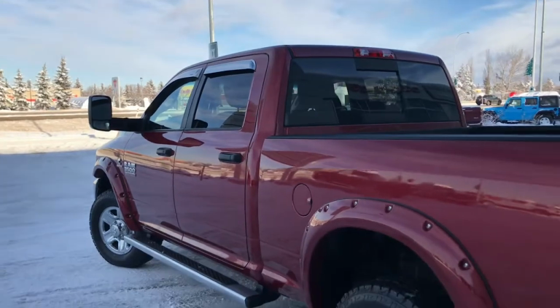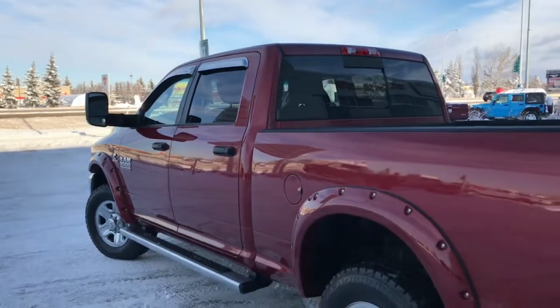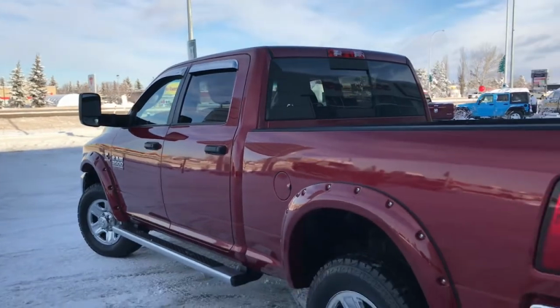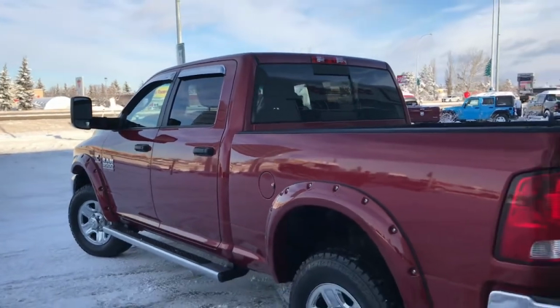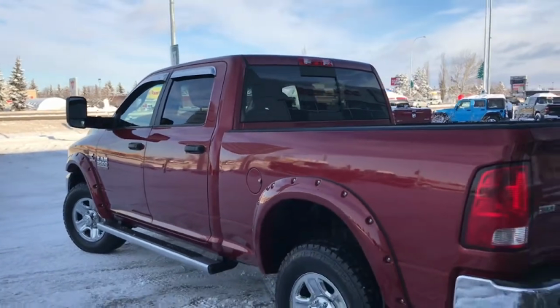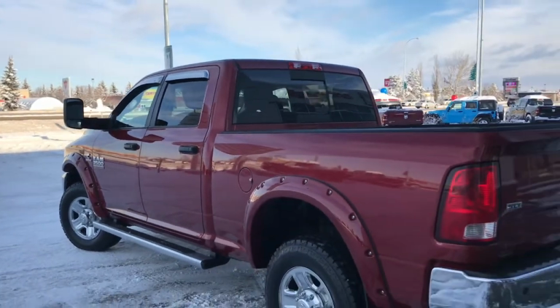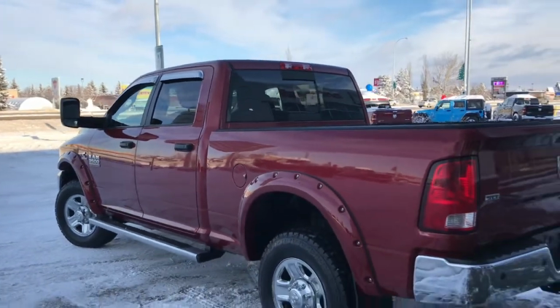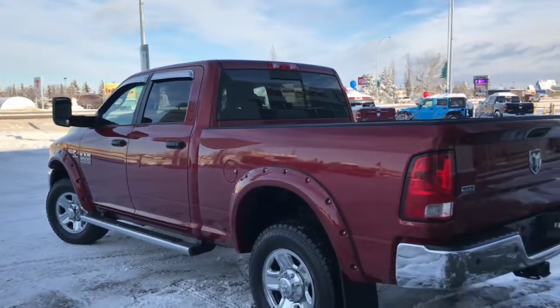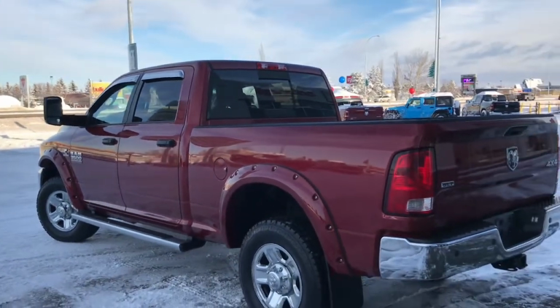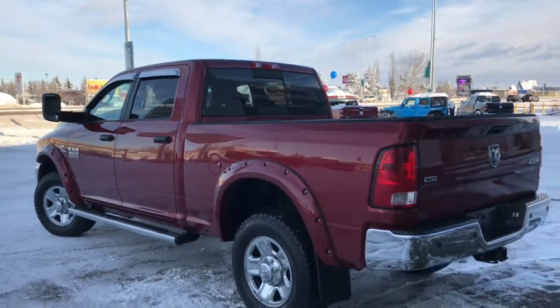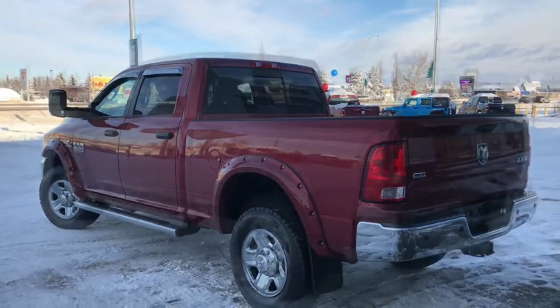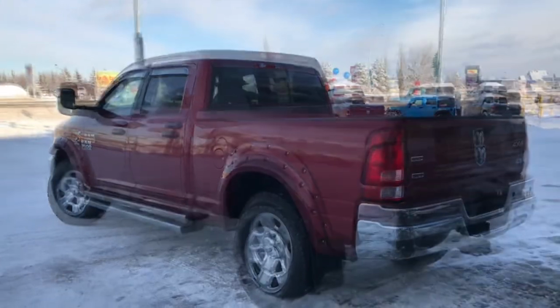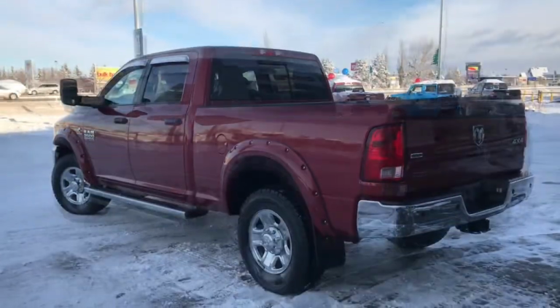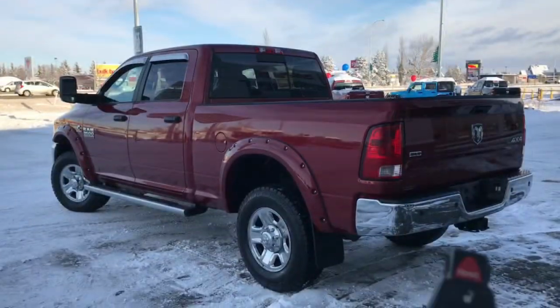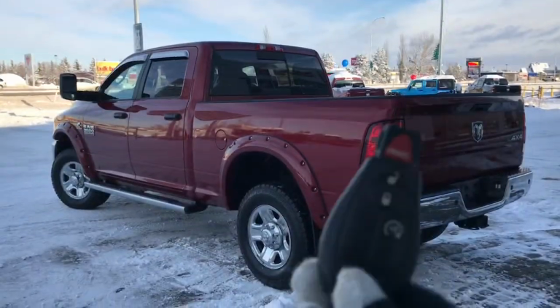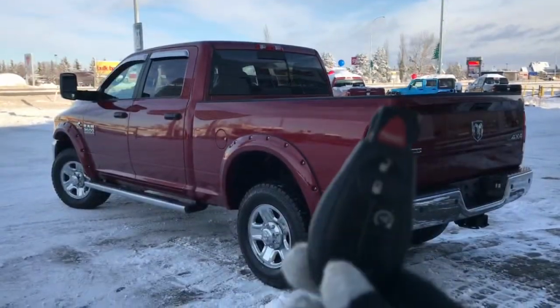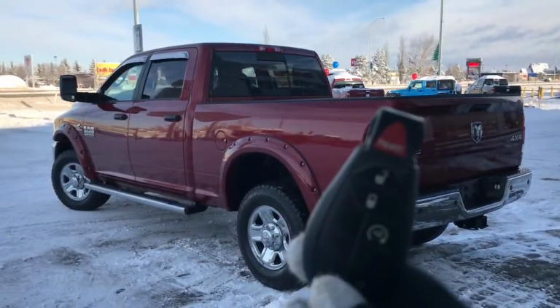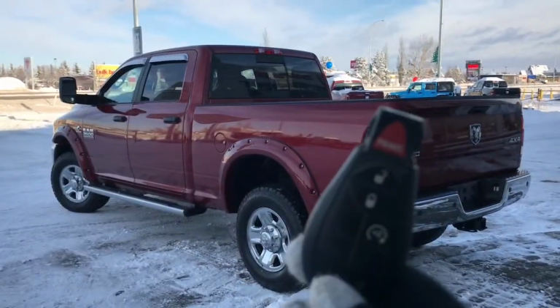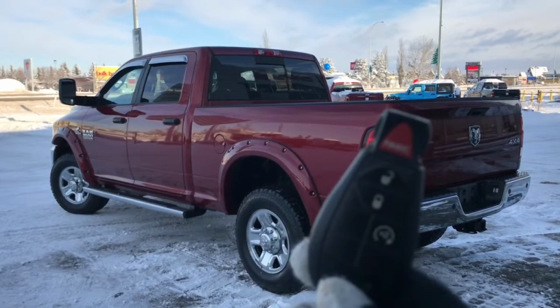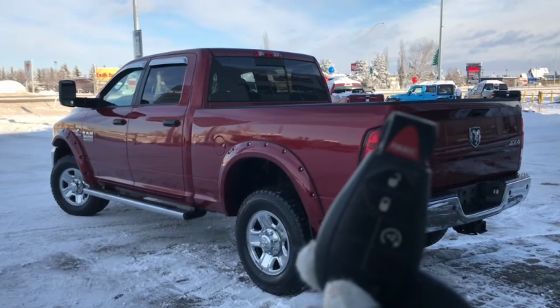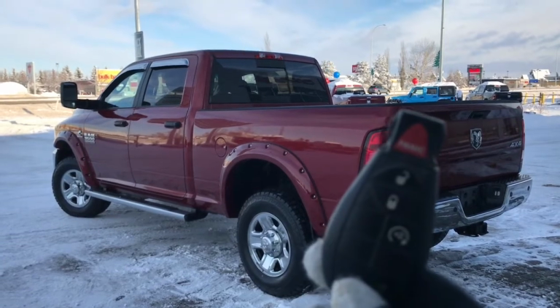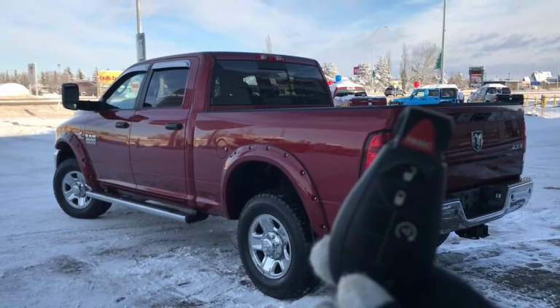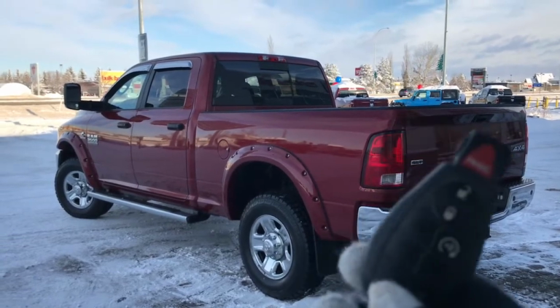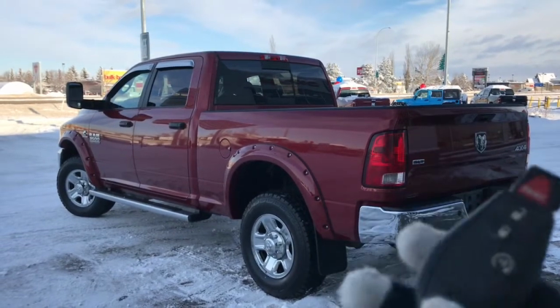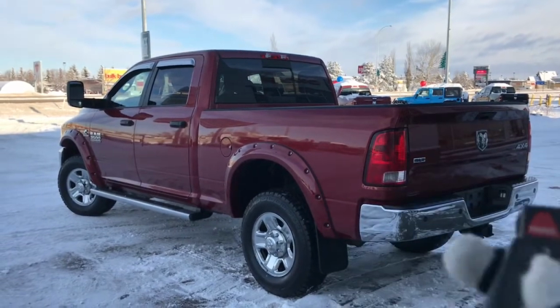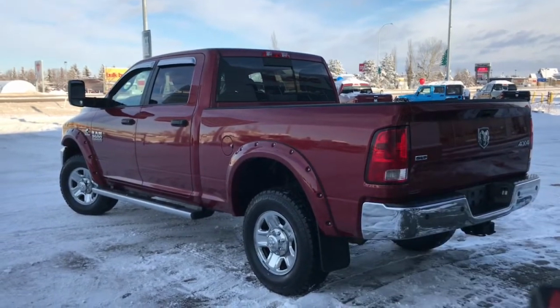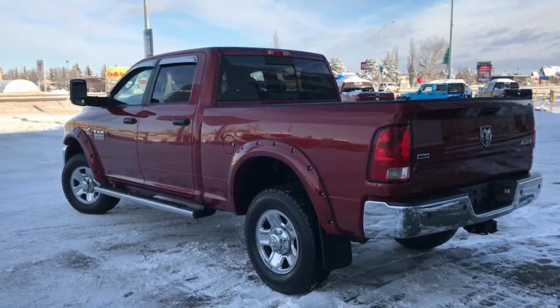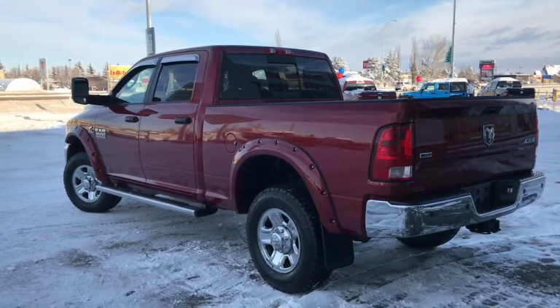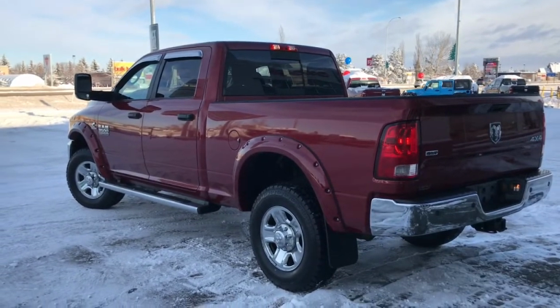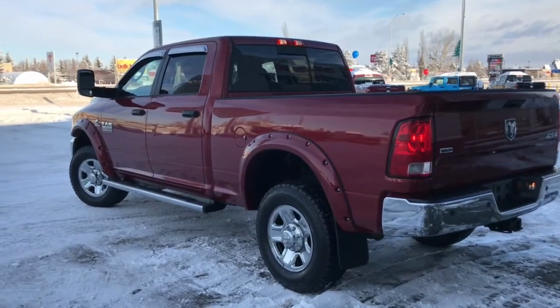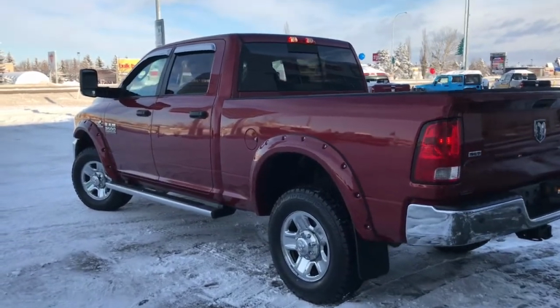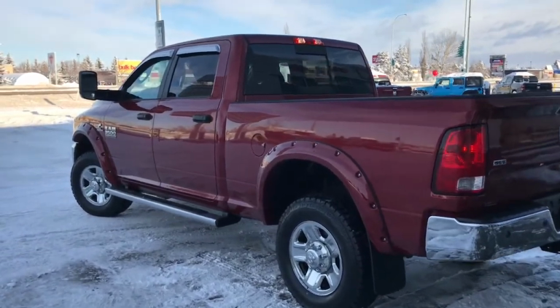Side steps as well. Let me go grab the keys and I'll show you the inside. On the key fob here we have your panic, unlock, lock and remote start, so I'll just go ahead and unlock her for us.